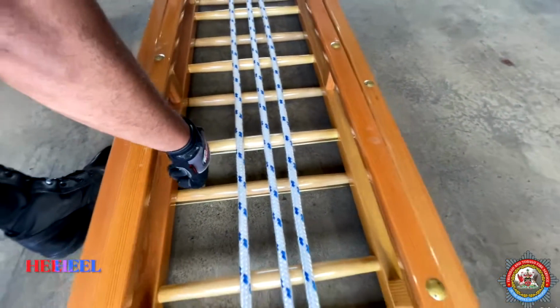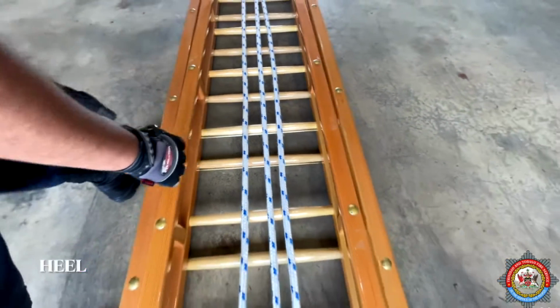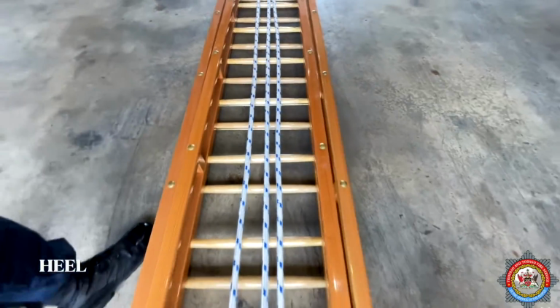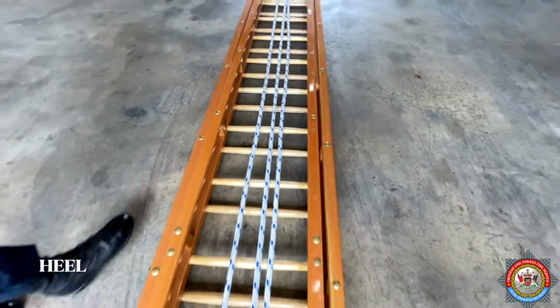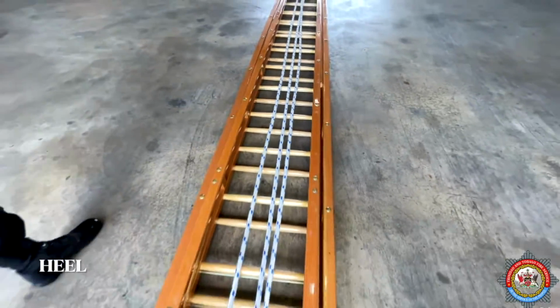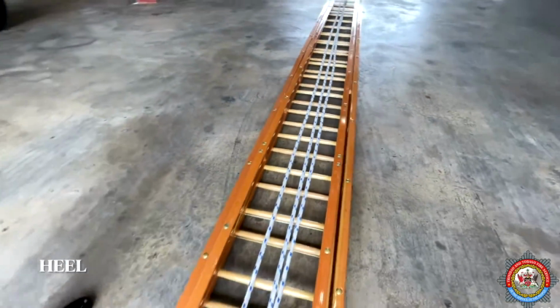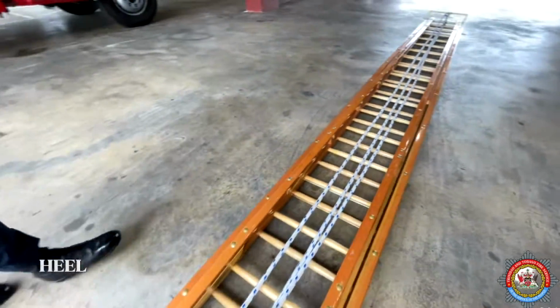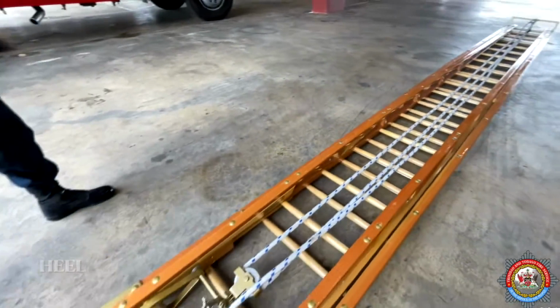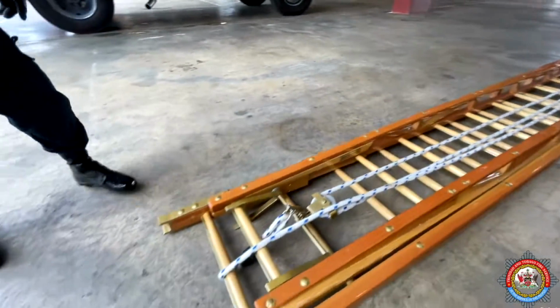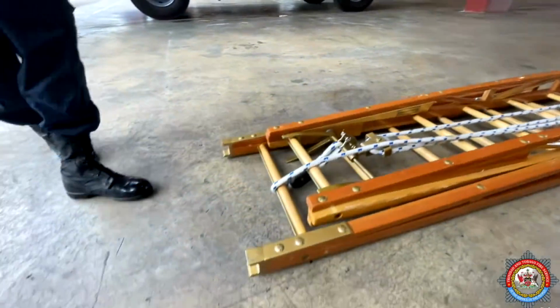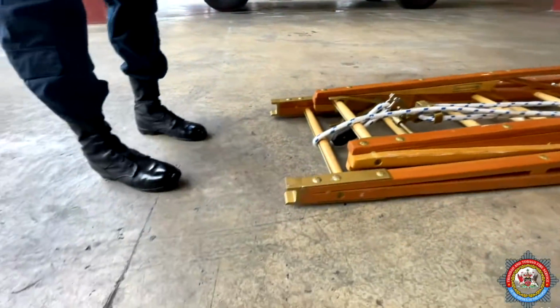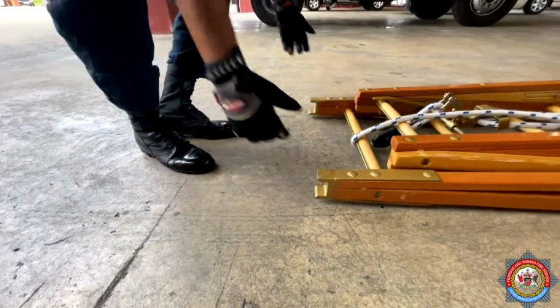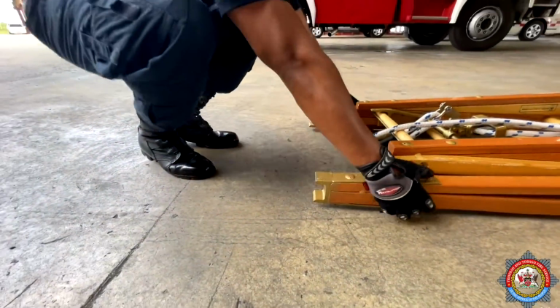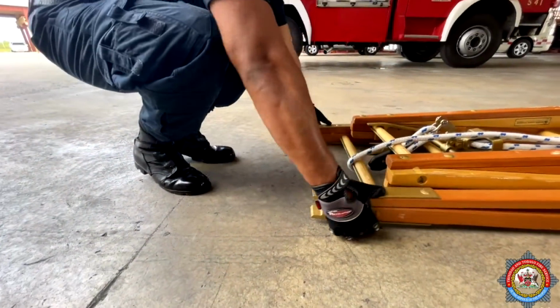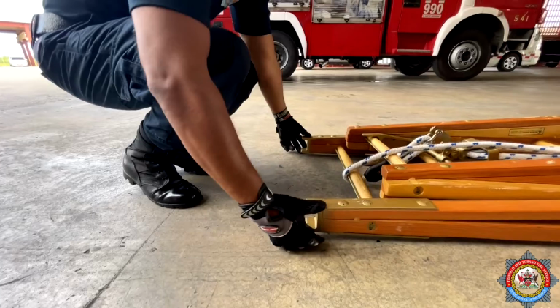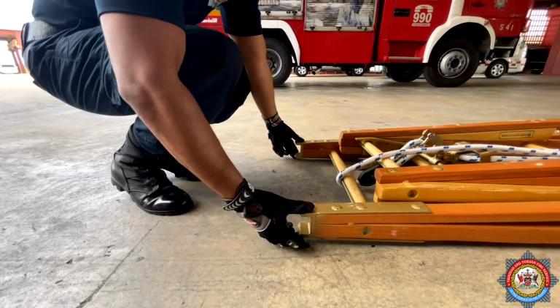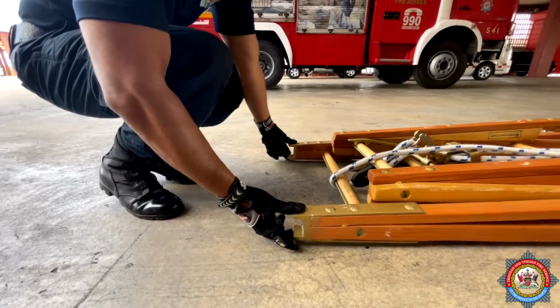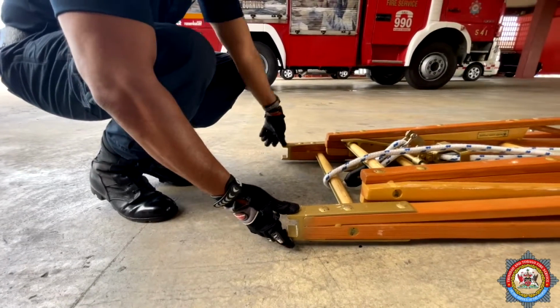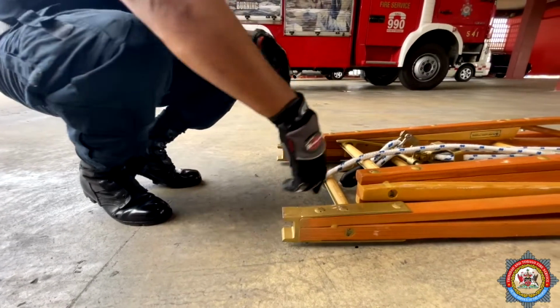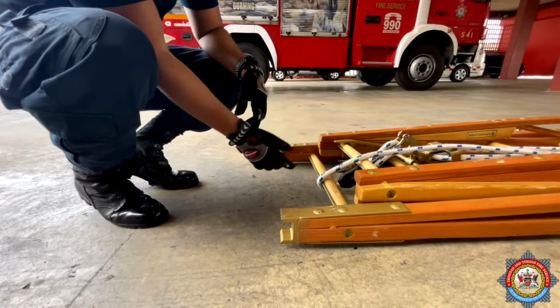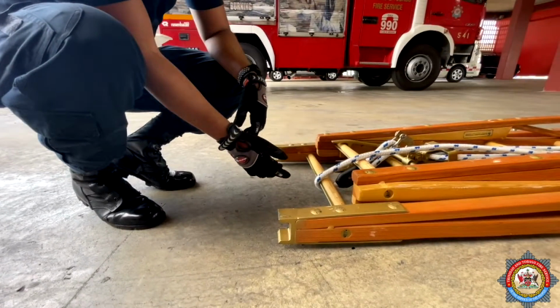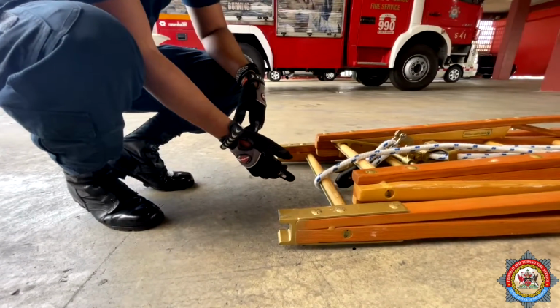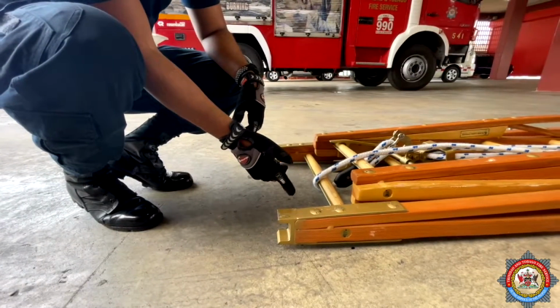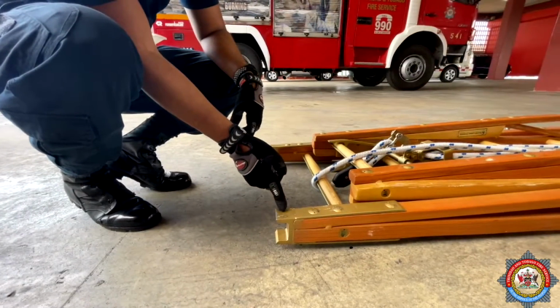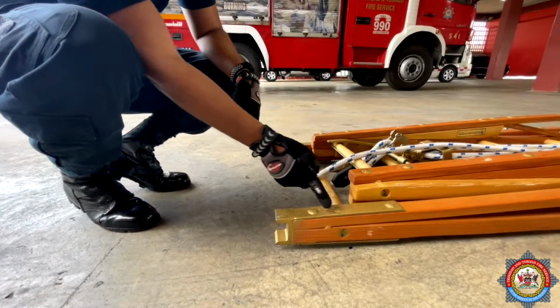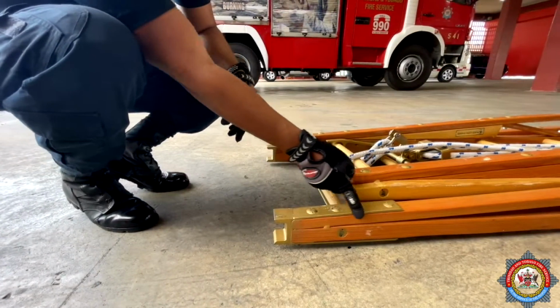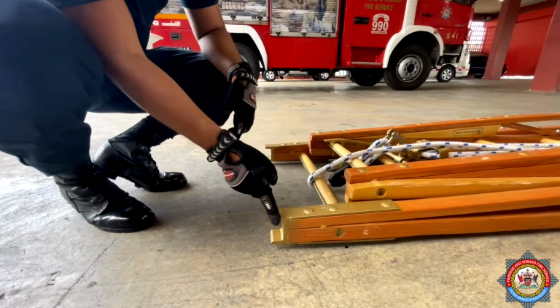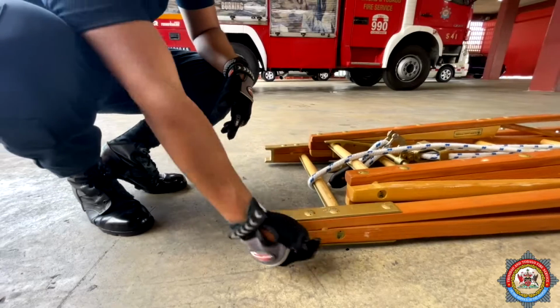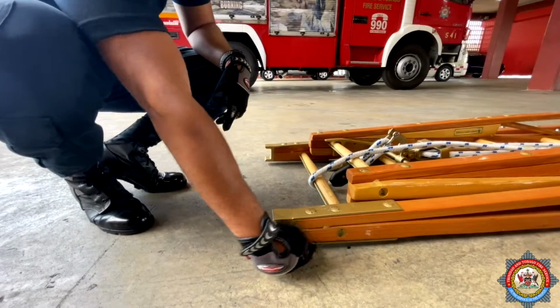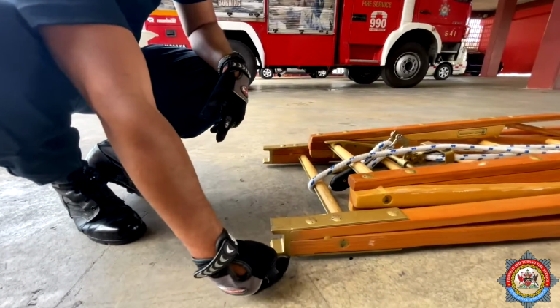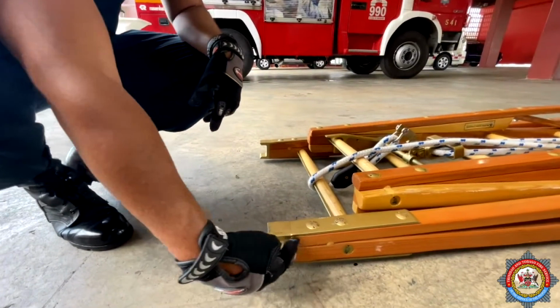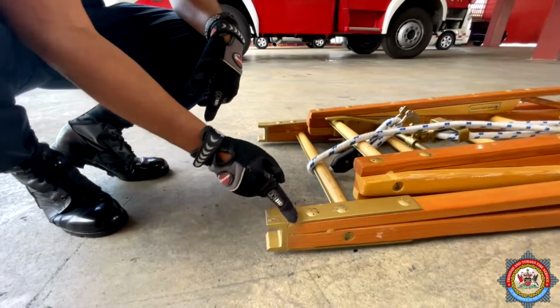Heel. The heel of the ladder is fitted with H-type welded steel shoes.